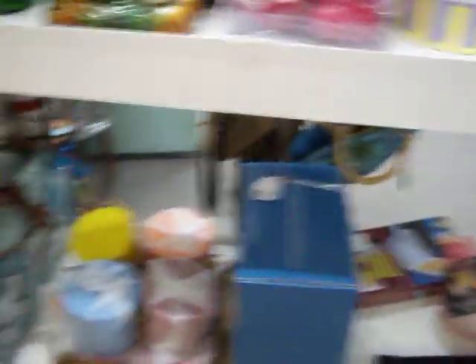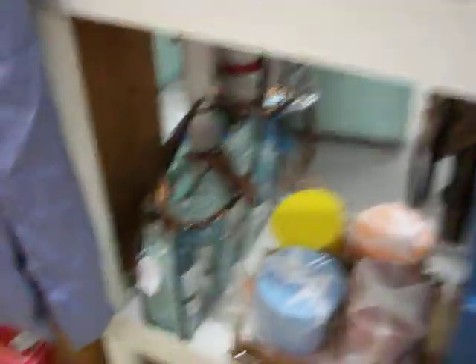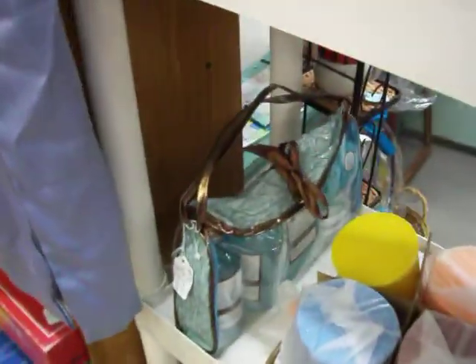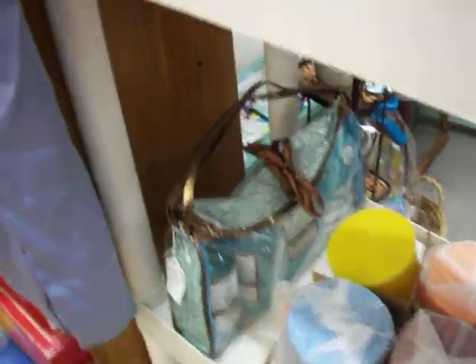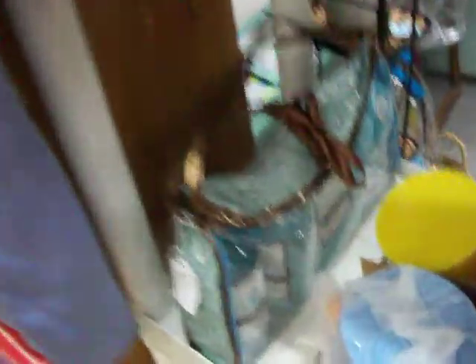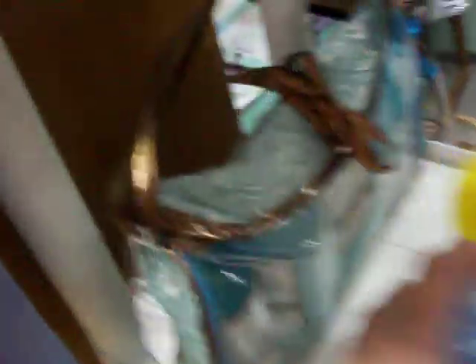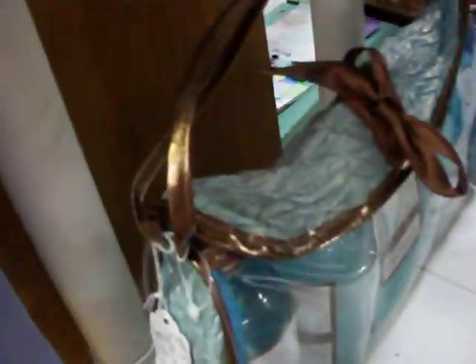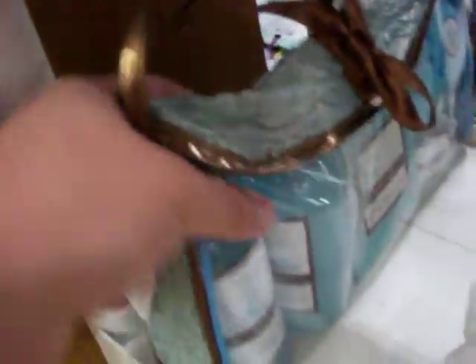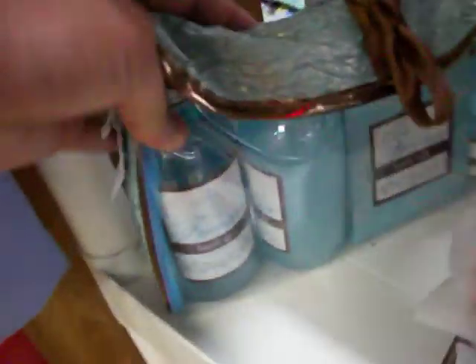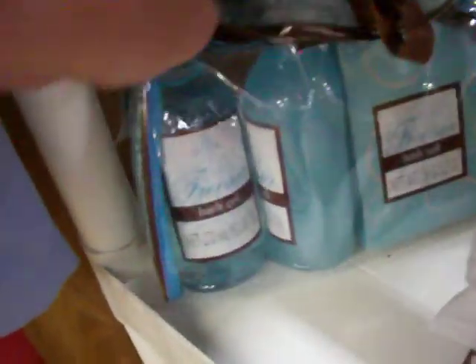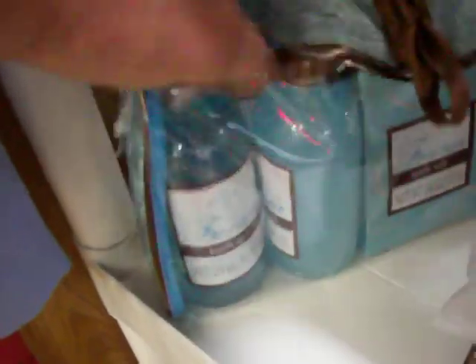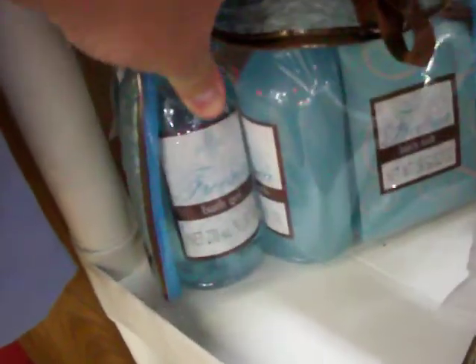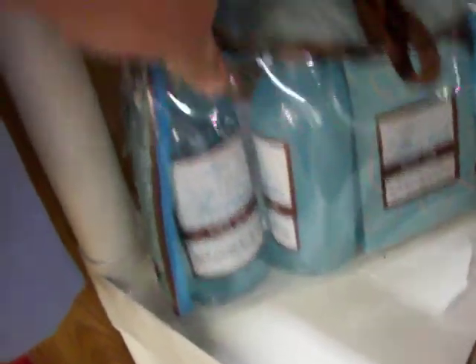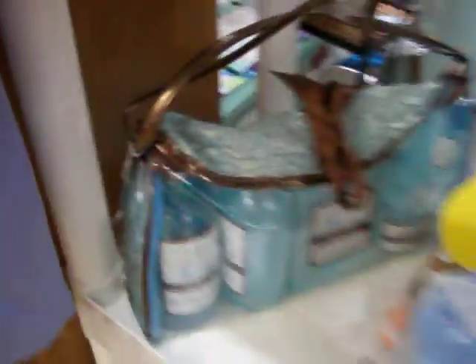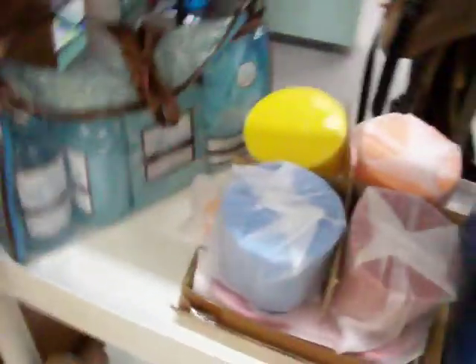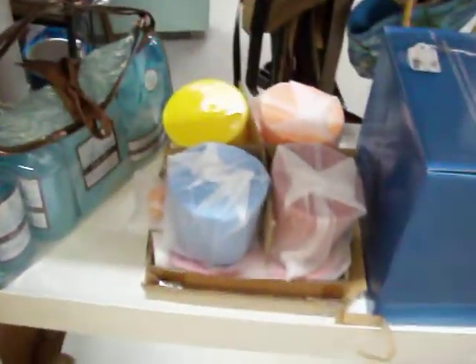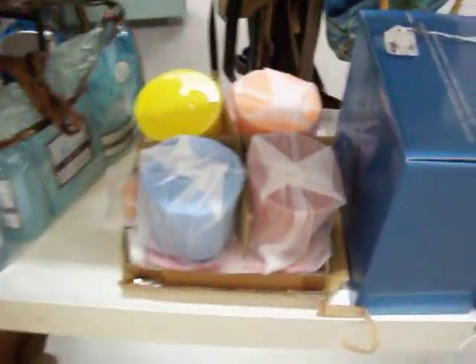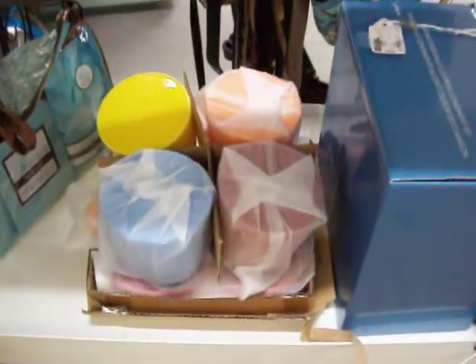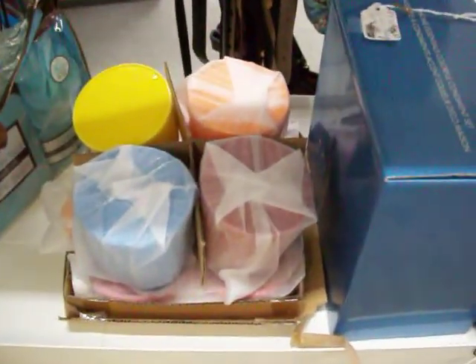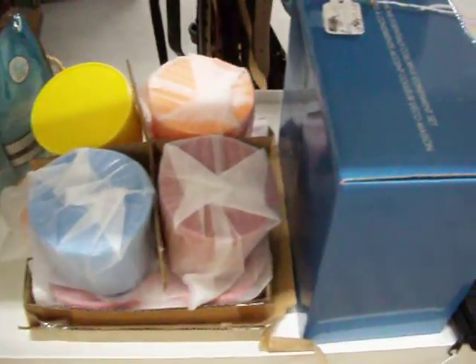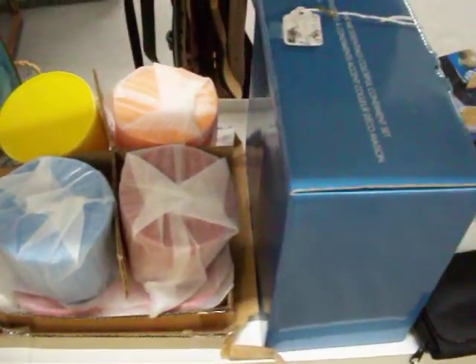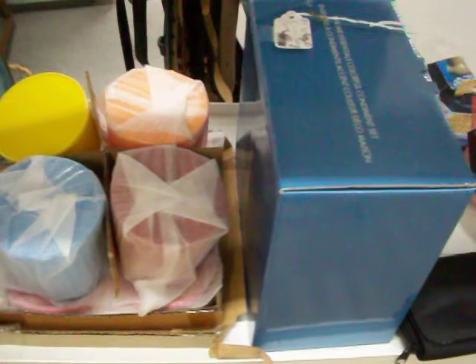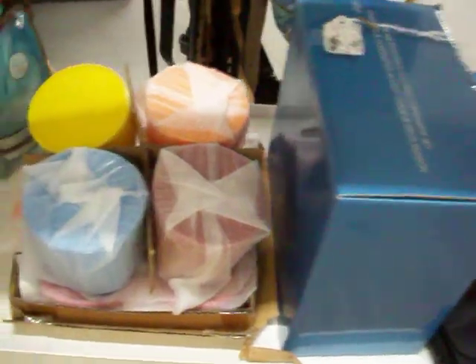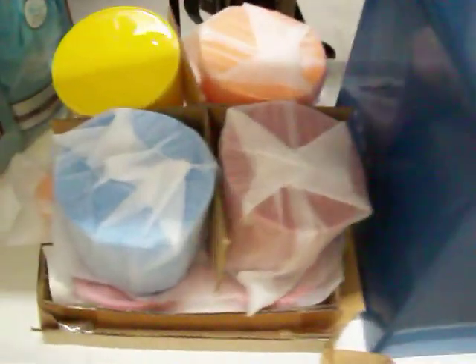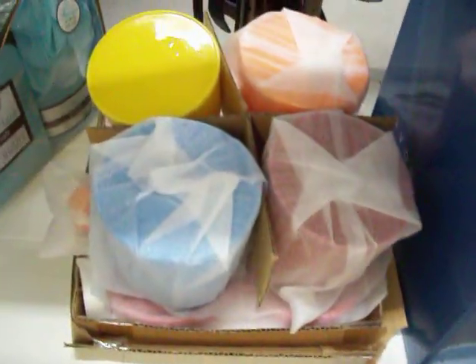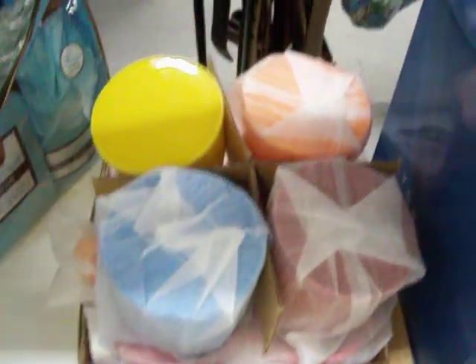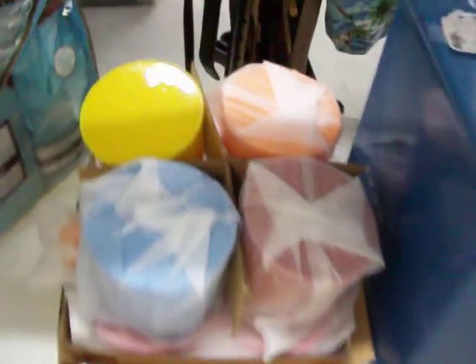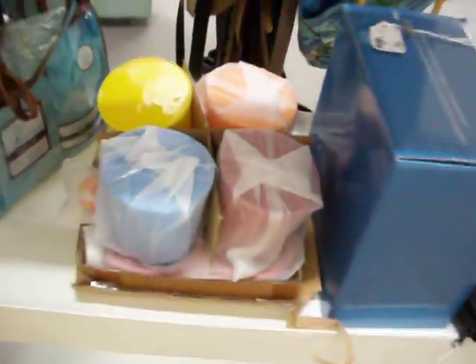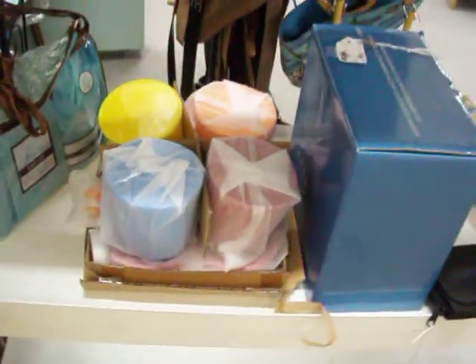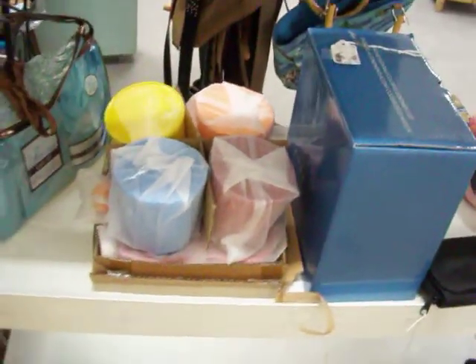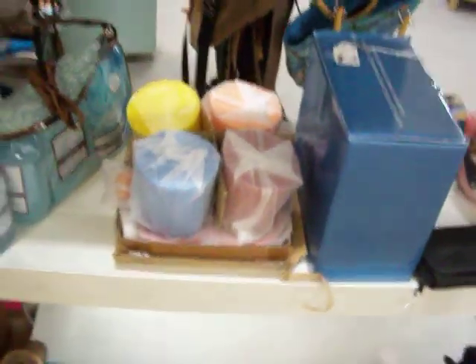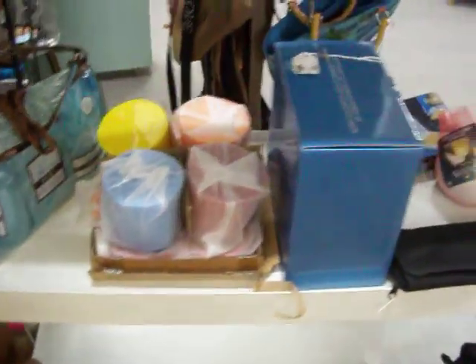Got a little bath gel and spa set for $7.00. Got this Avon condiment set, brand new in its original packaging for just $7.50.